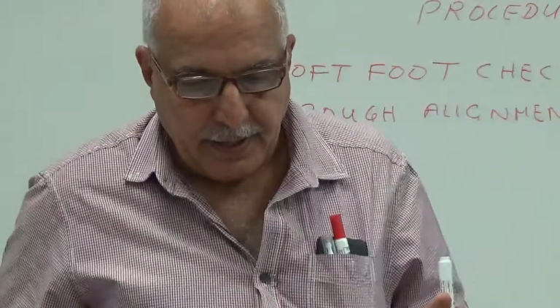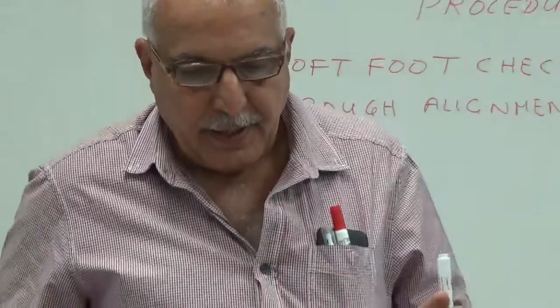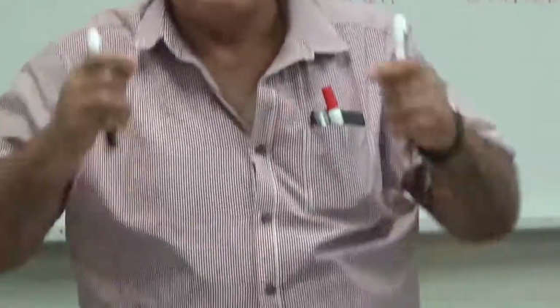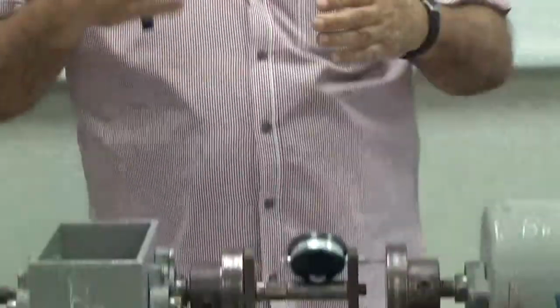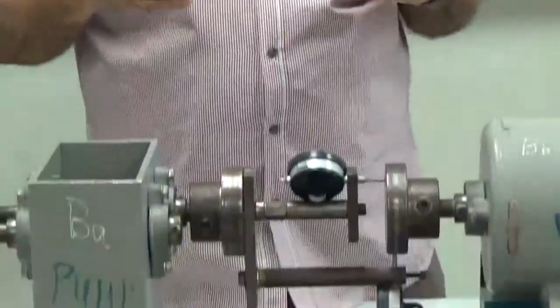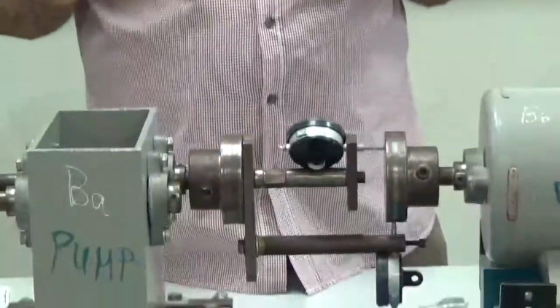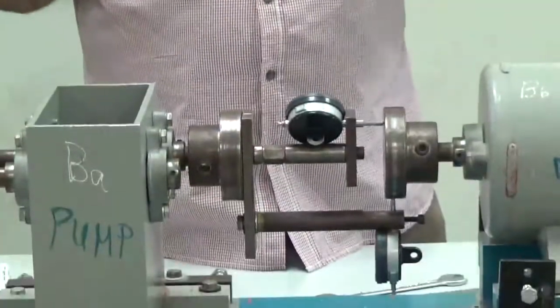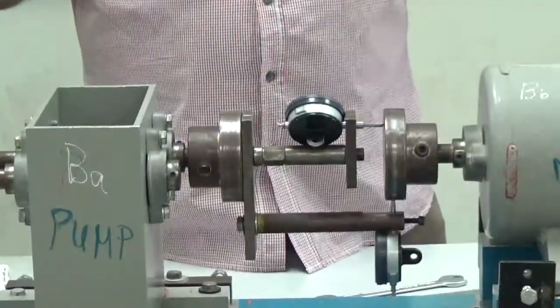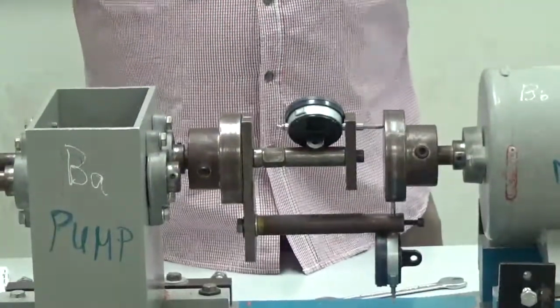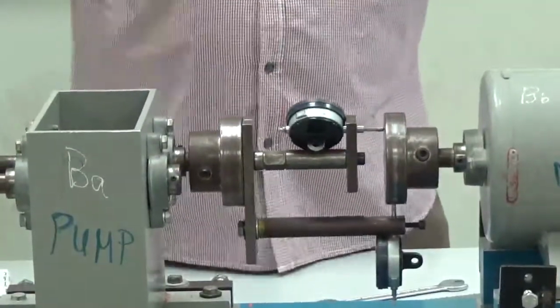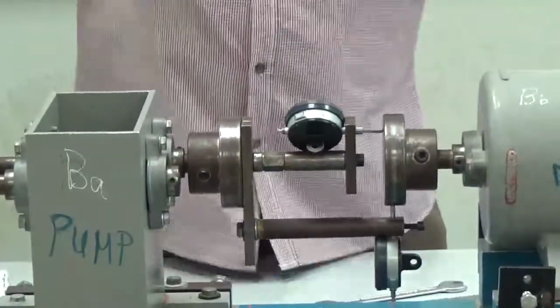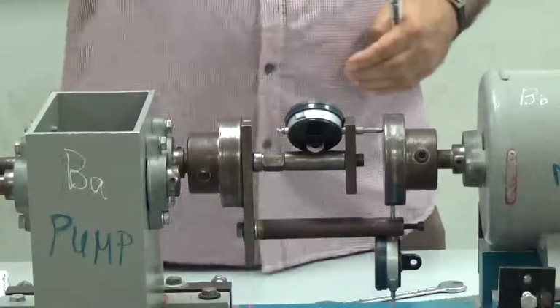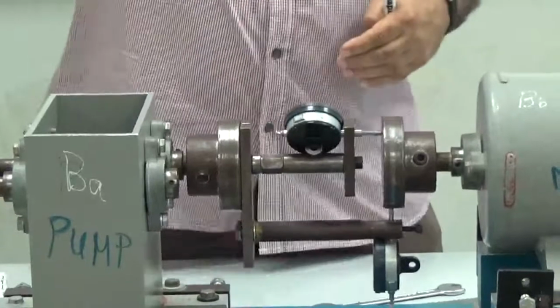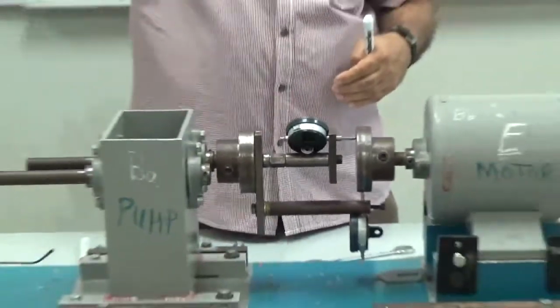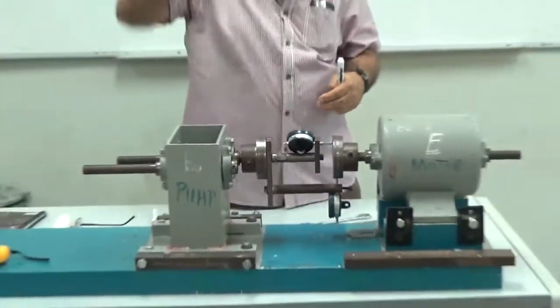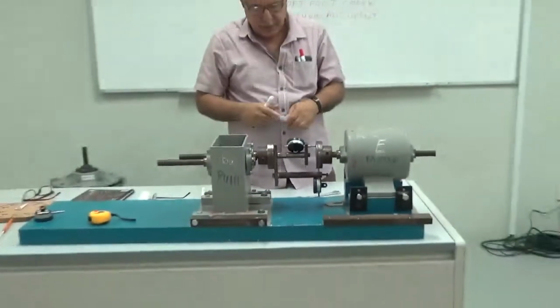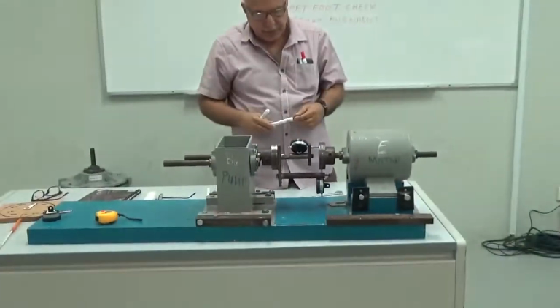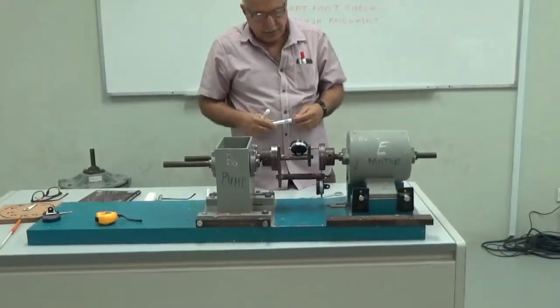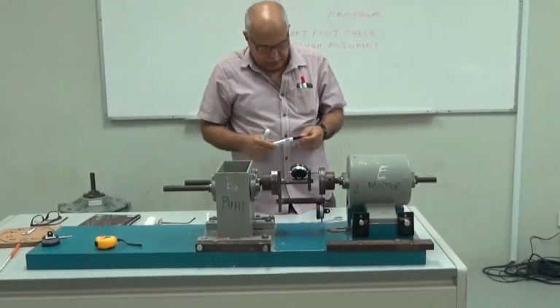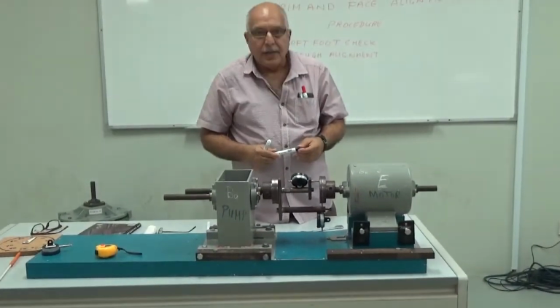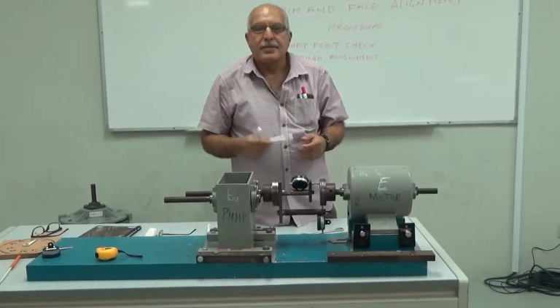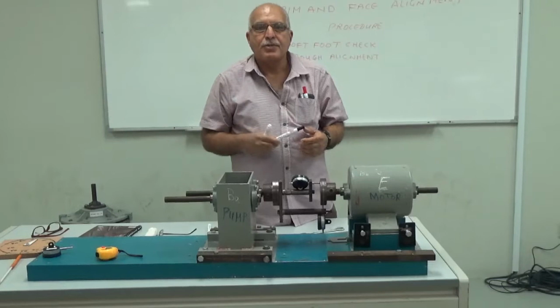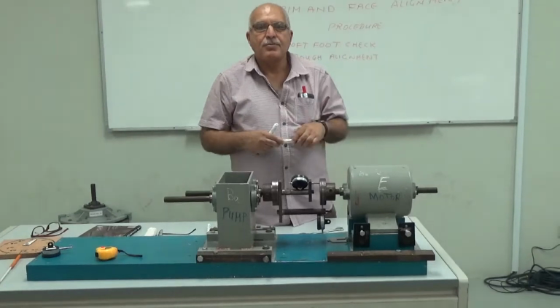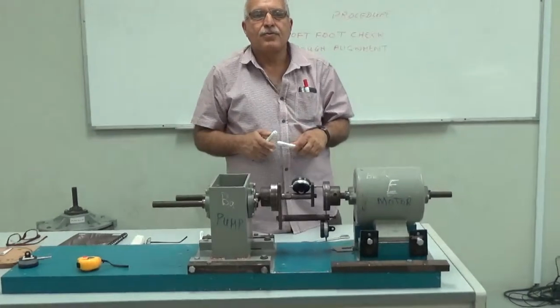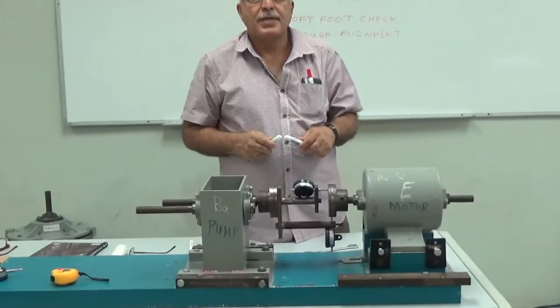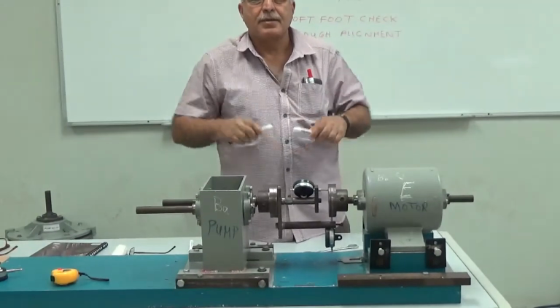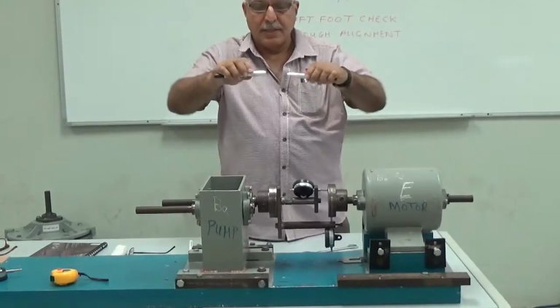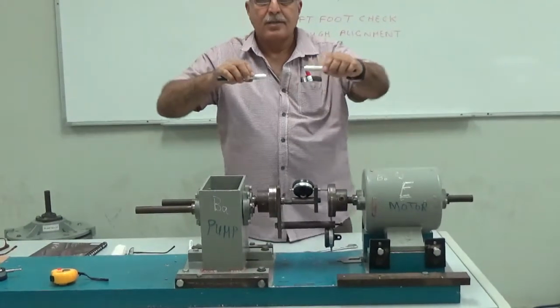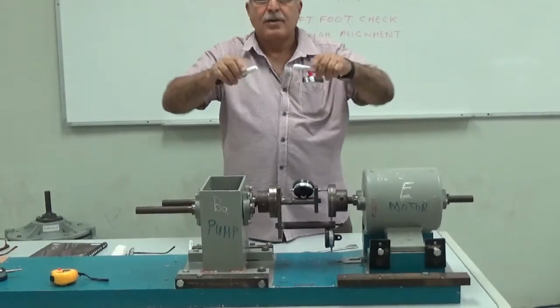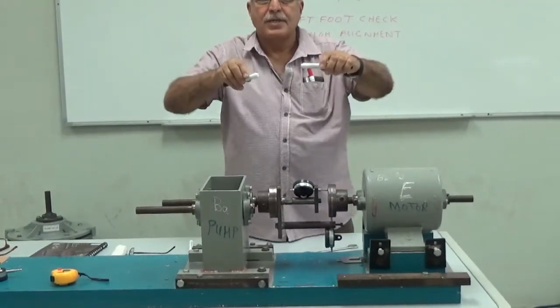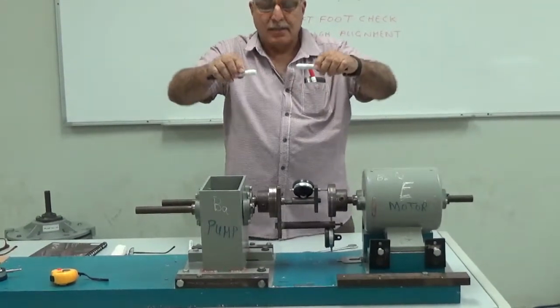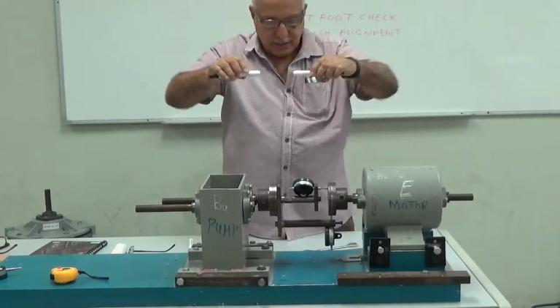We will make alignment in the vertical direction first, and the same procedure will be used for making alignment in the horizontal direction.